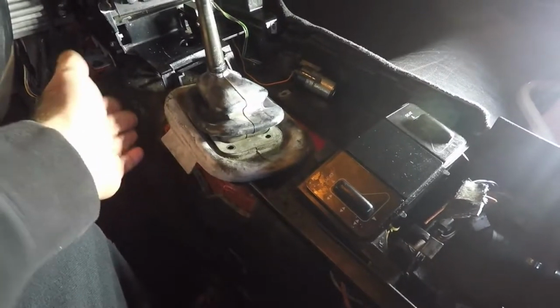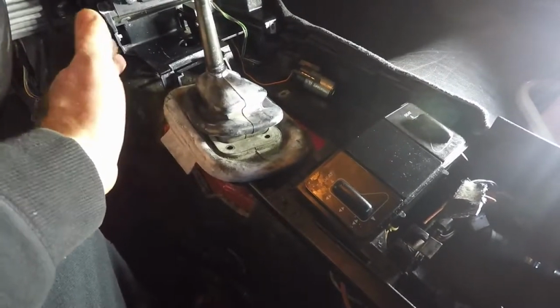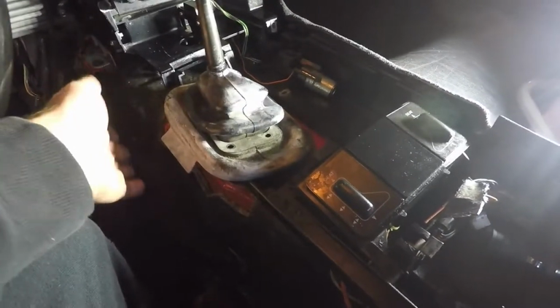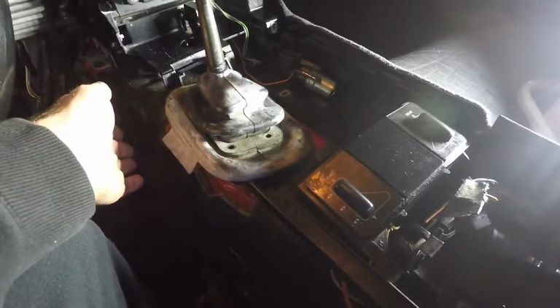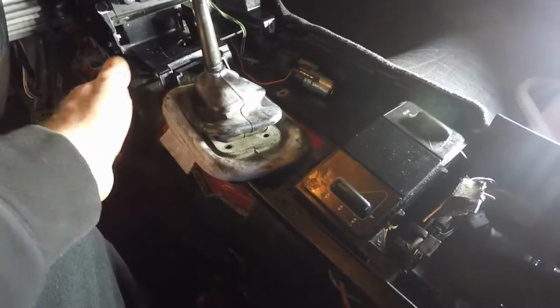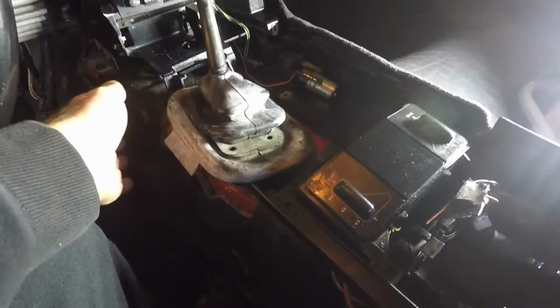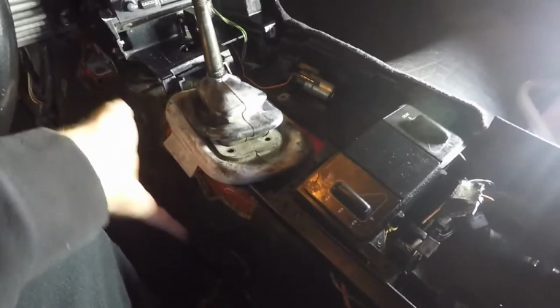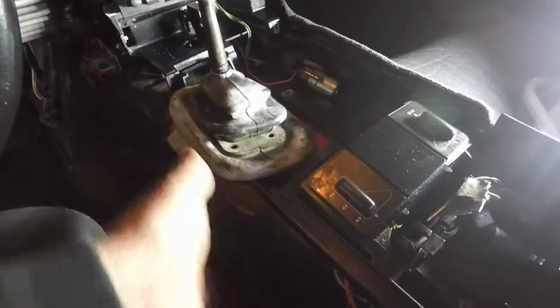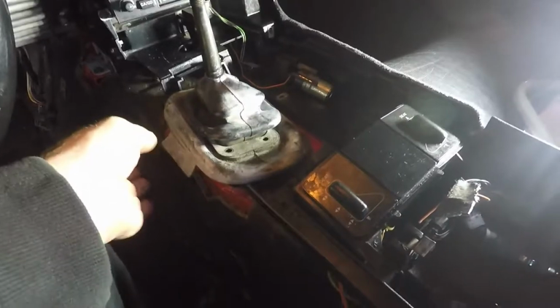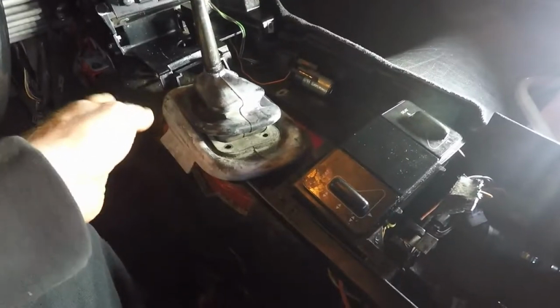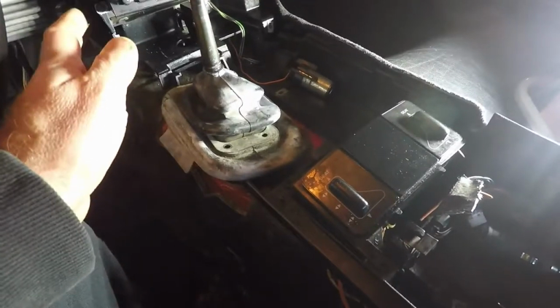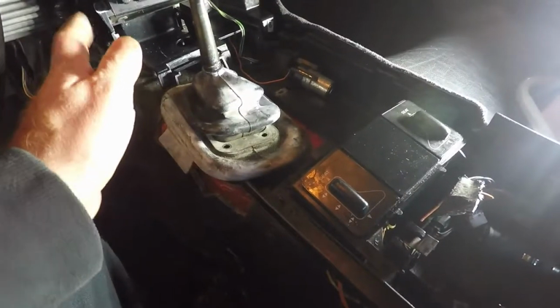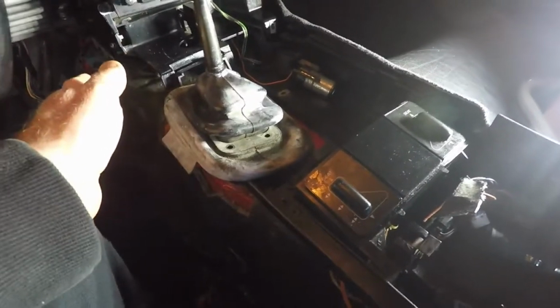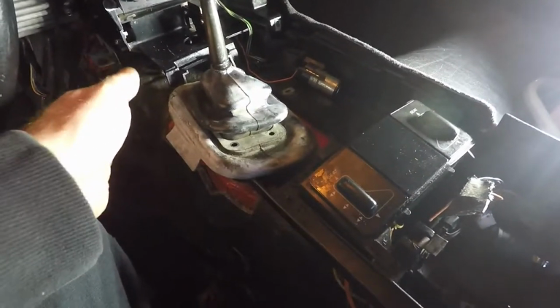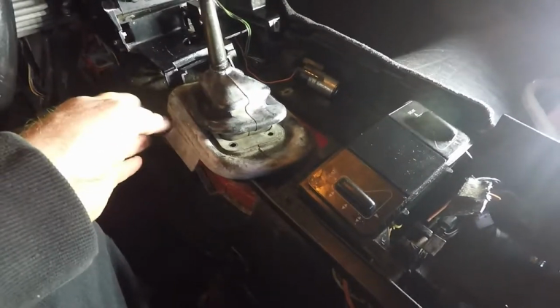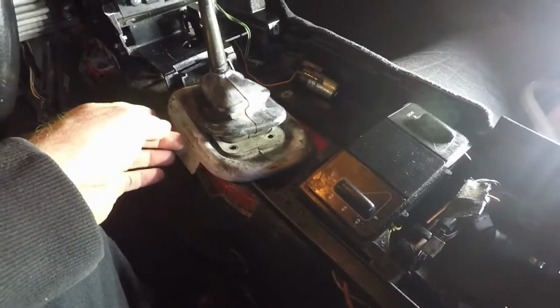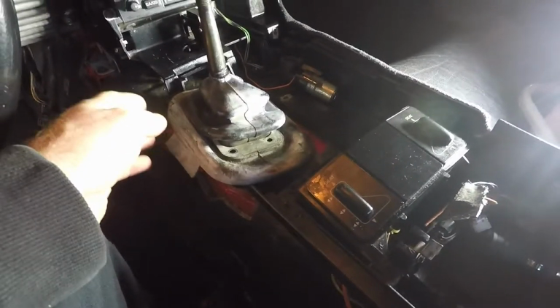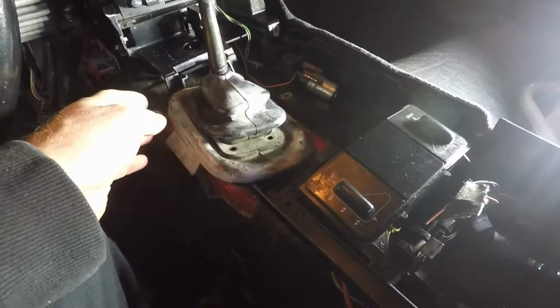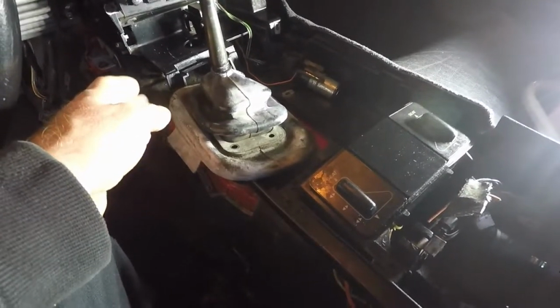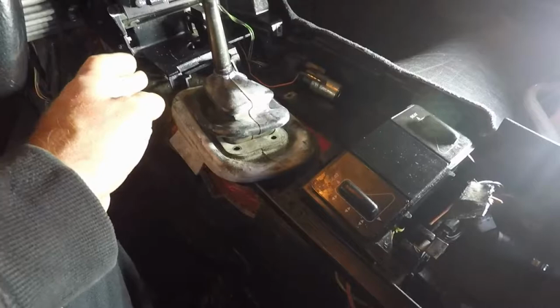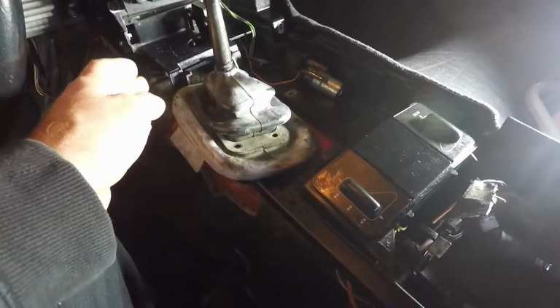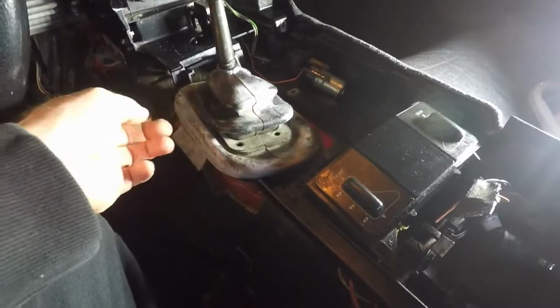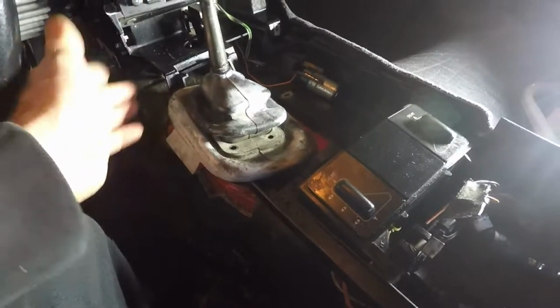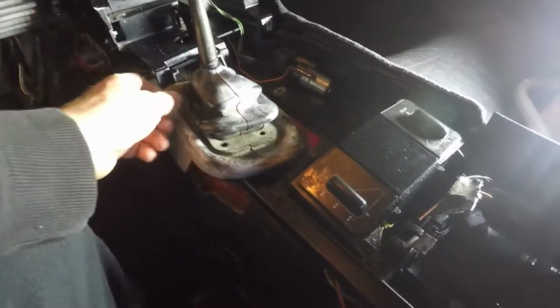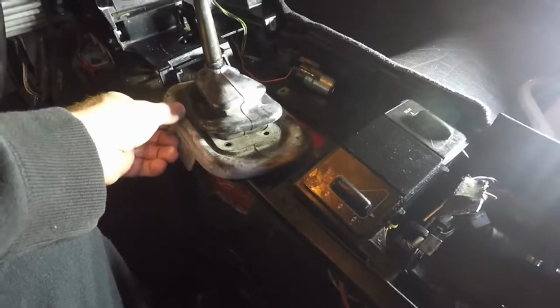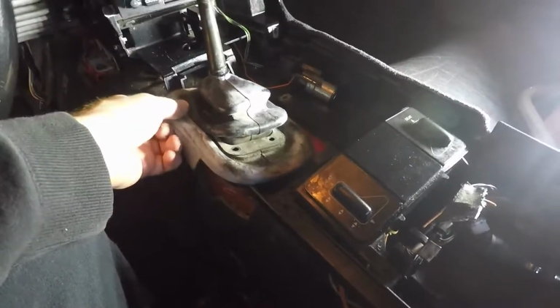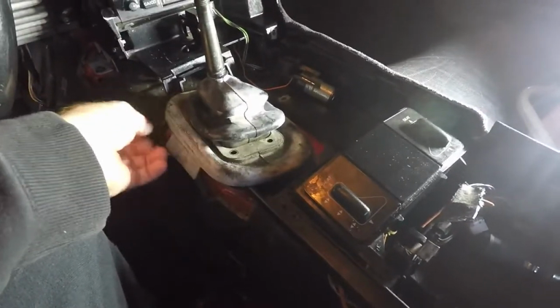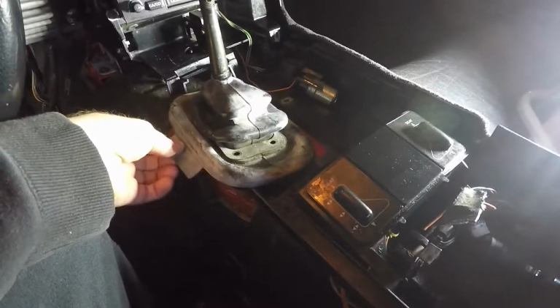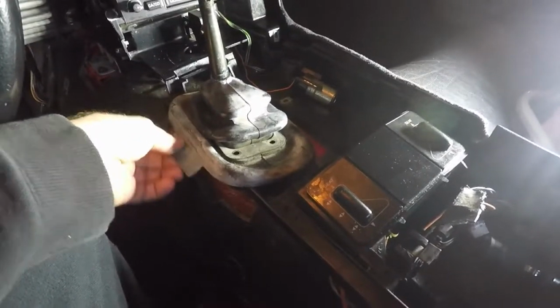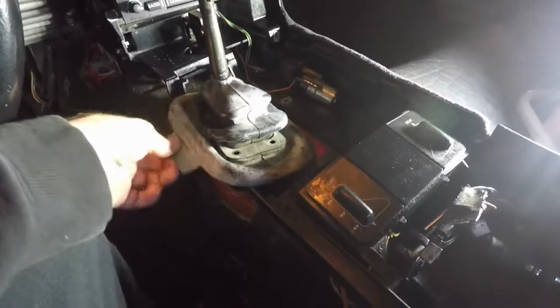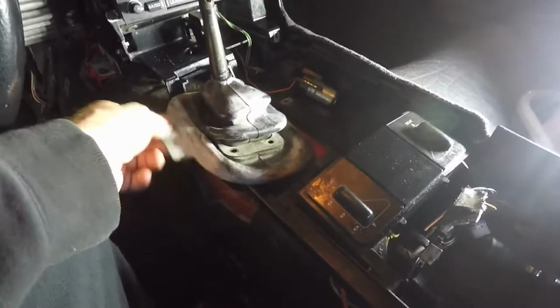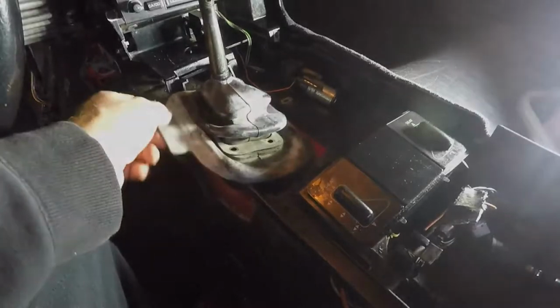I would suggest — and I think the right thing to do — is to remove the kick panel so you have easy access. I do have a video on removing the kick panel. So guys, that's the process for removing the lower boot.